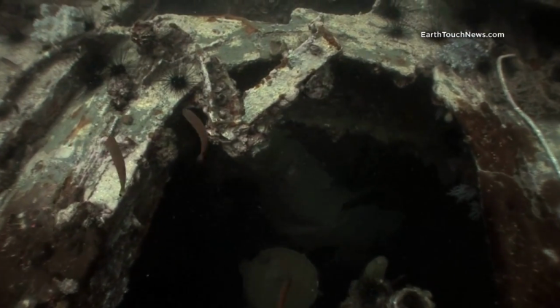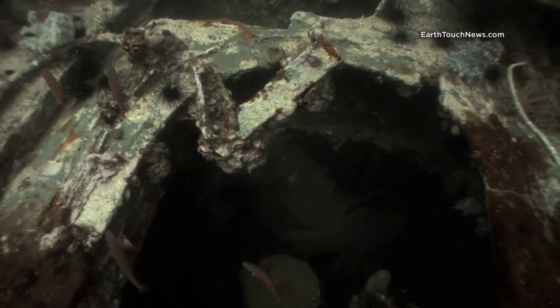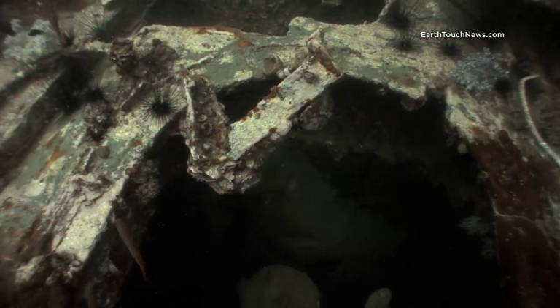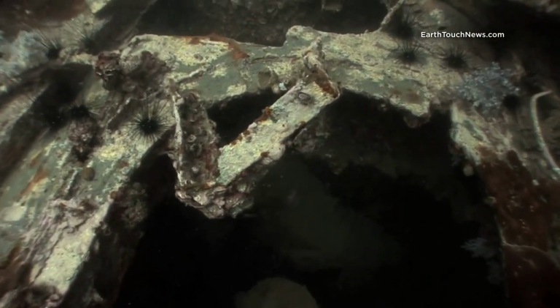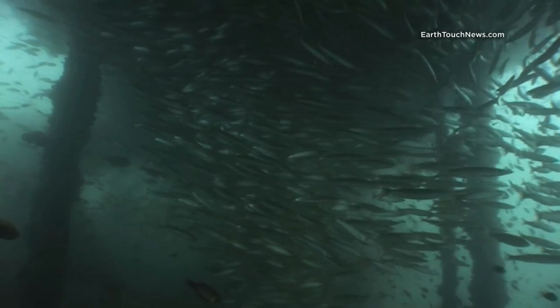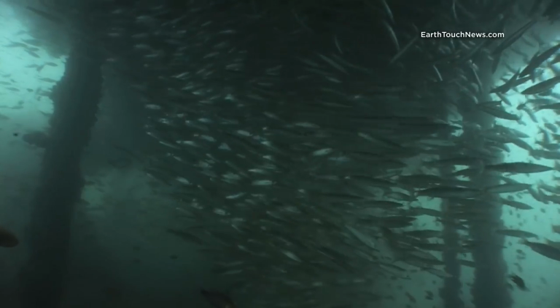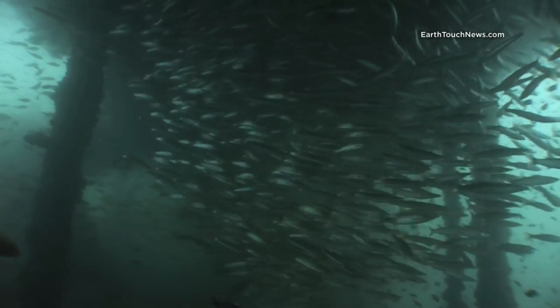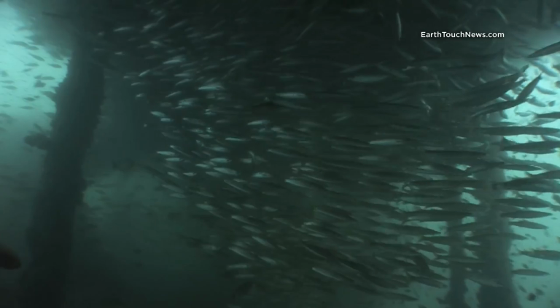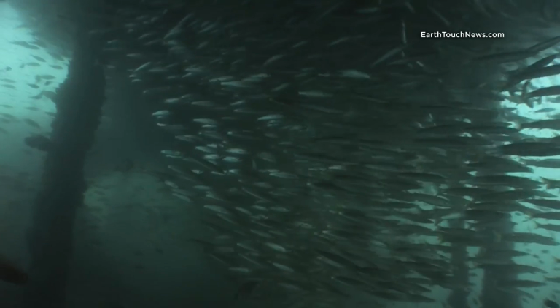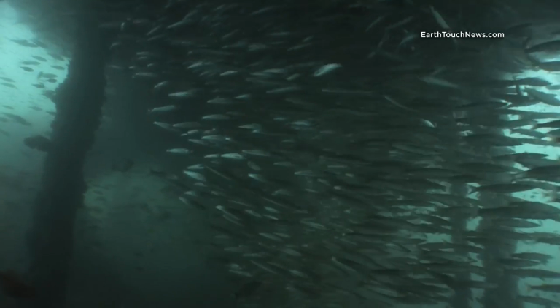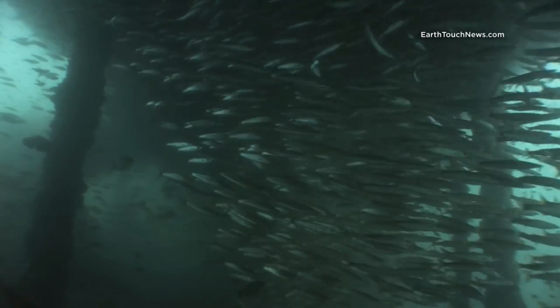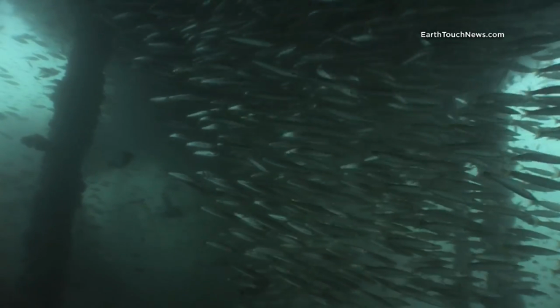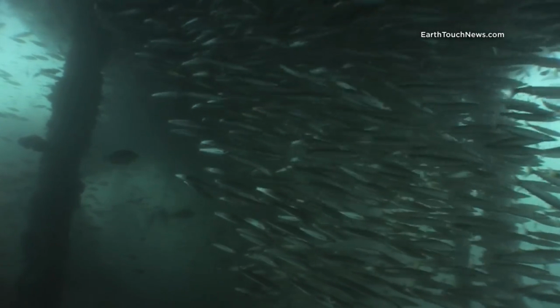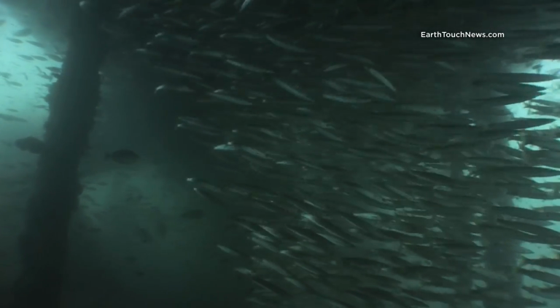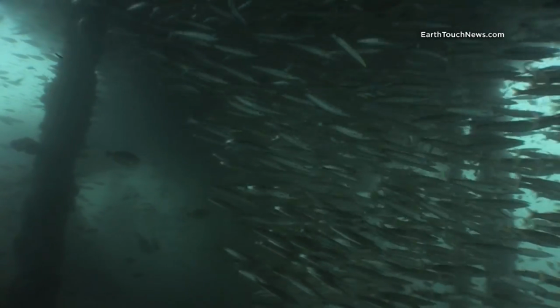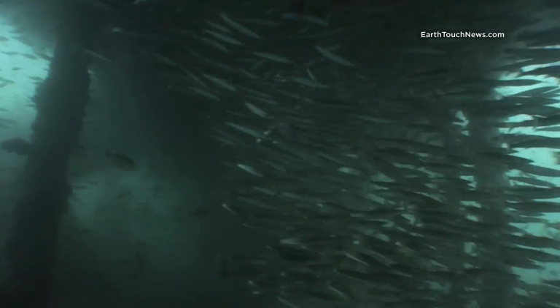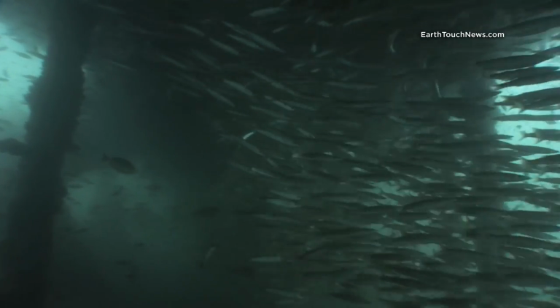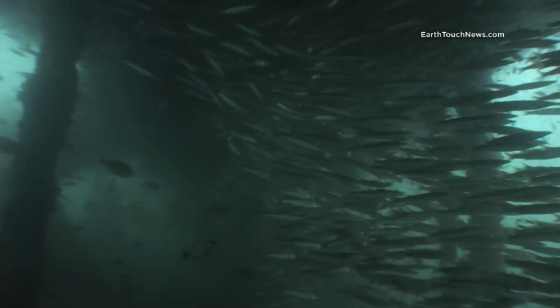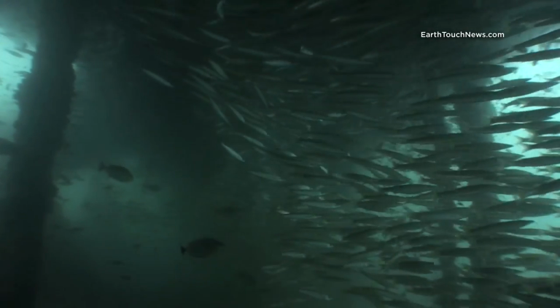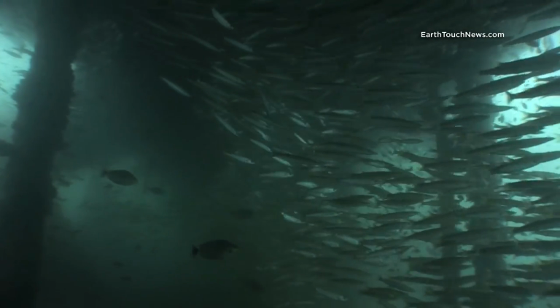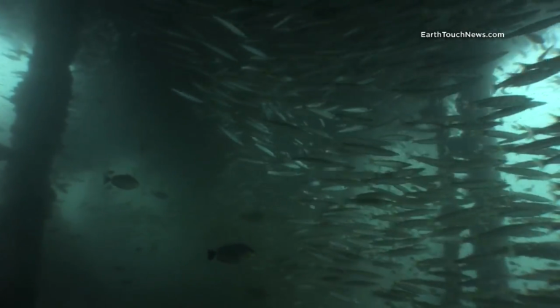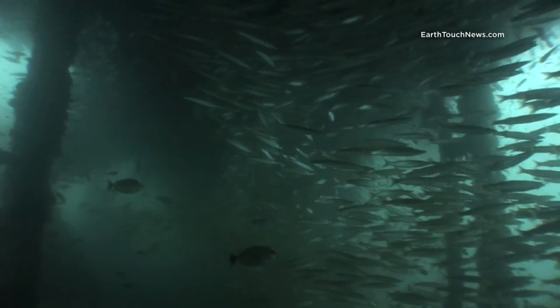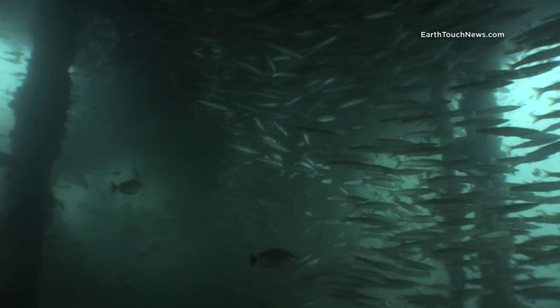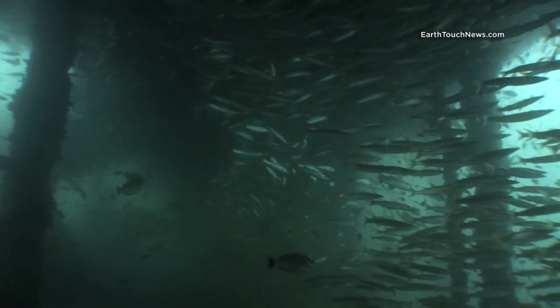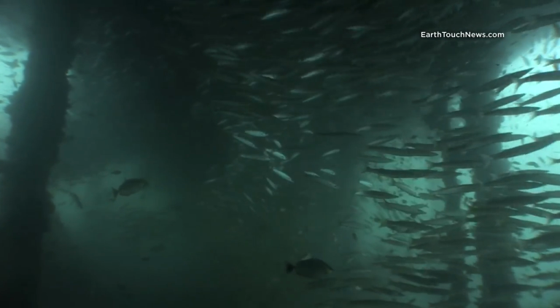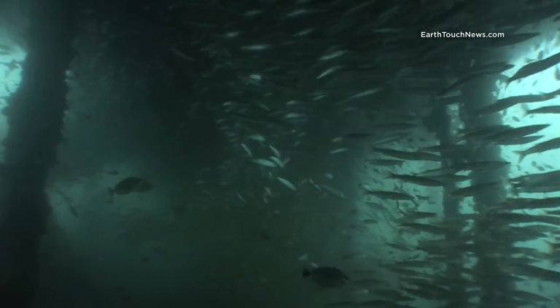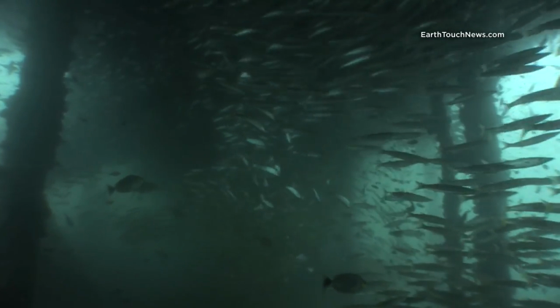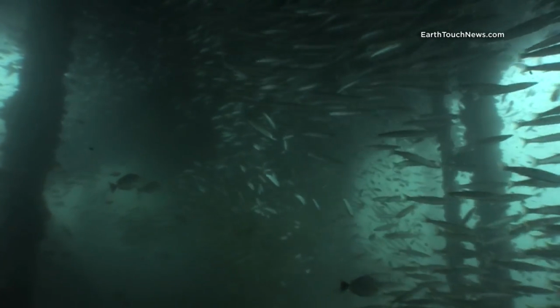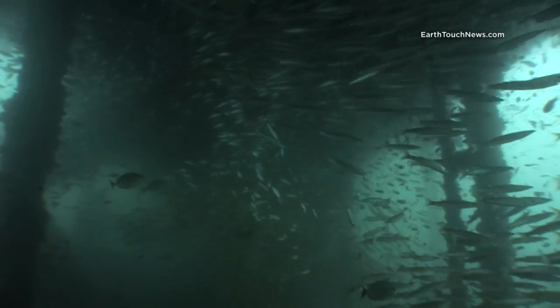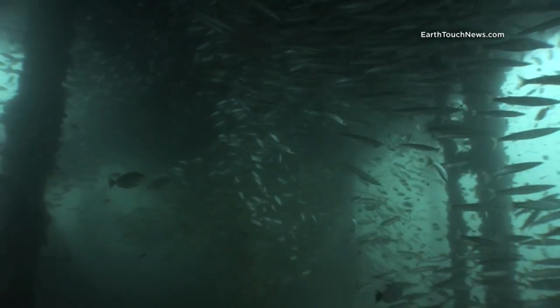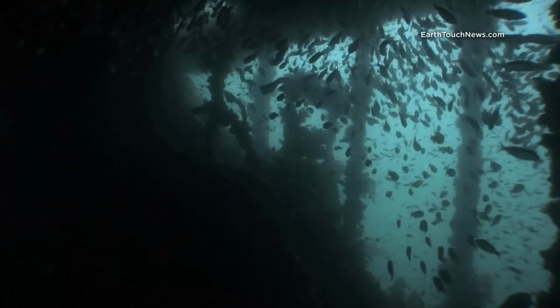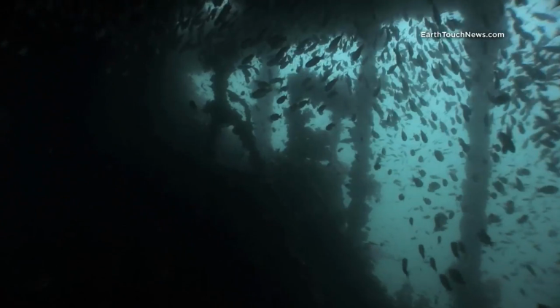She was actually a car ferry, and you can see here in the stern car deck just how much space there is. Now it's home to thousands of yellowtail barracudas.